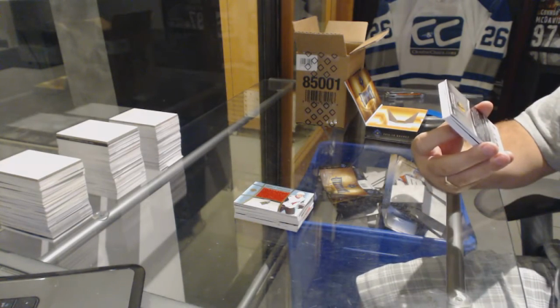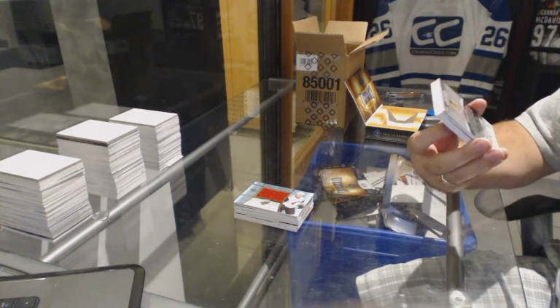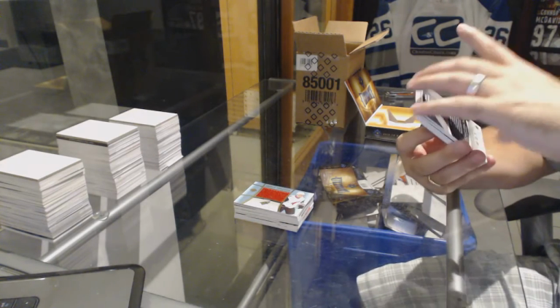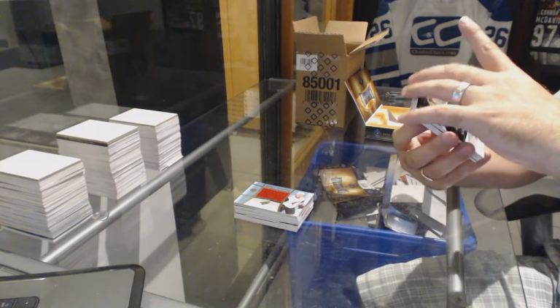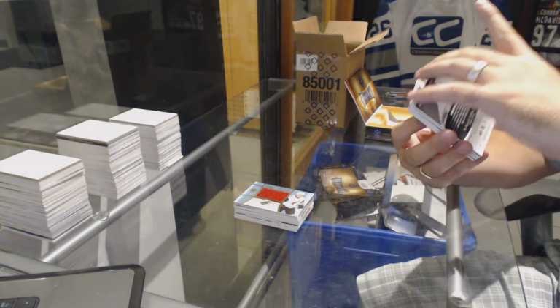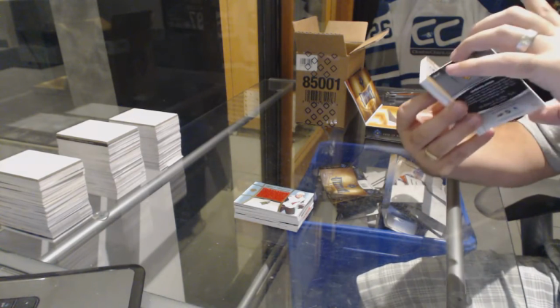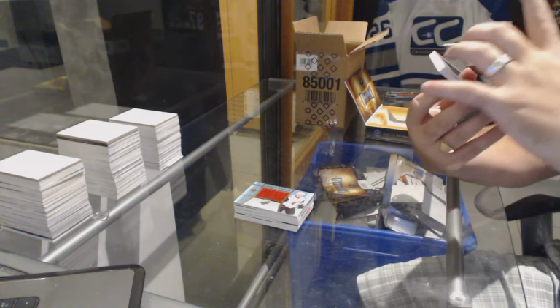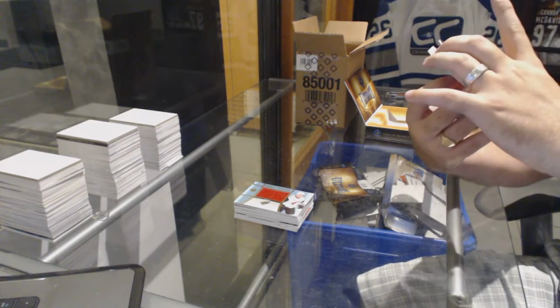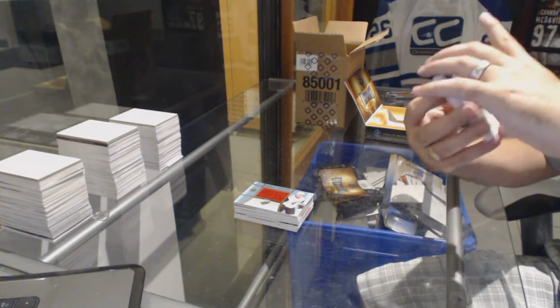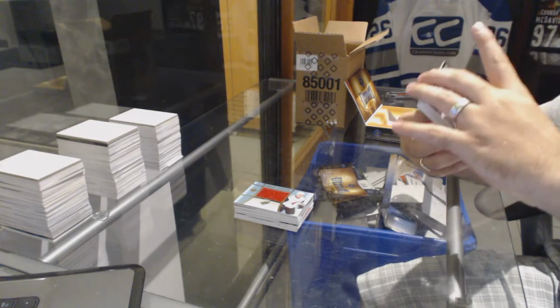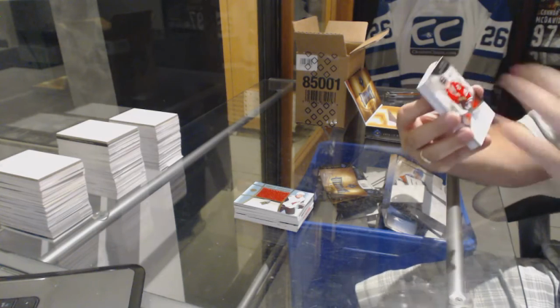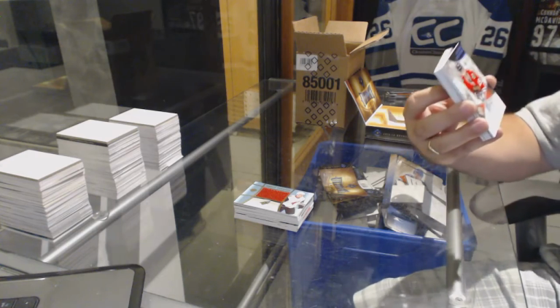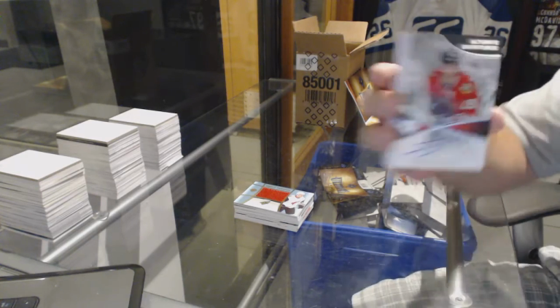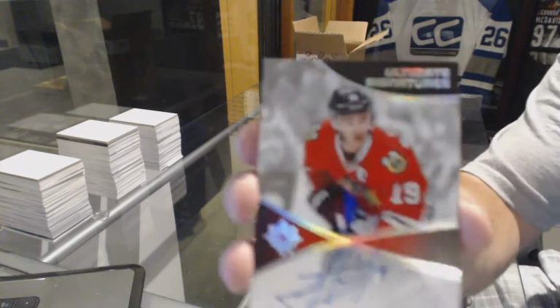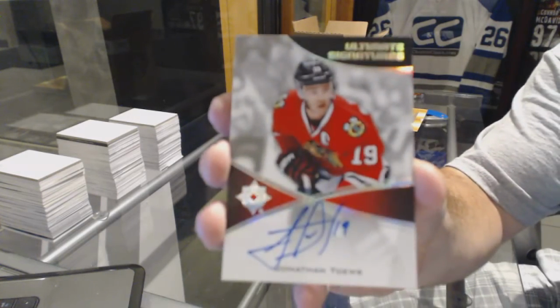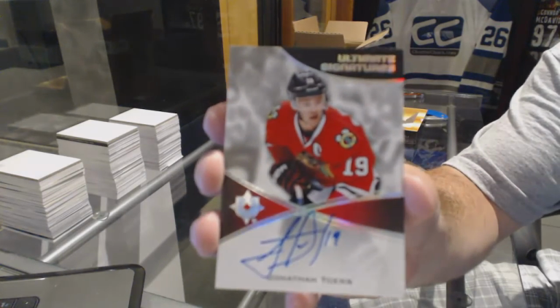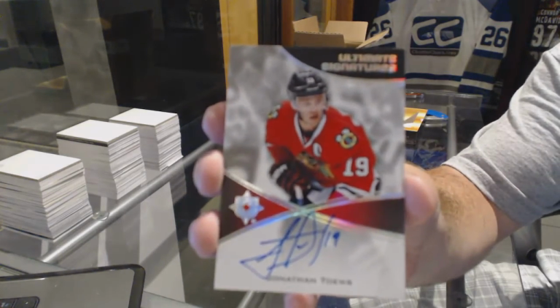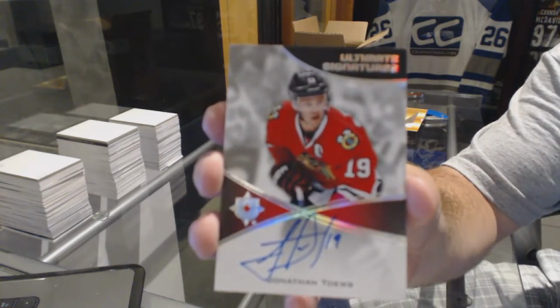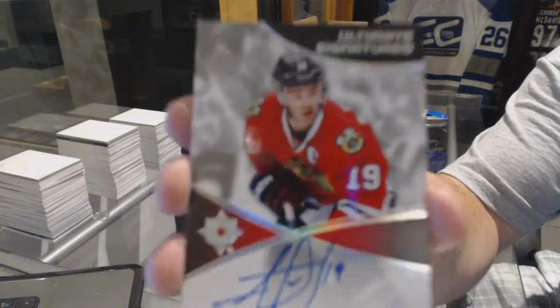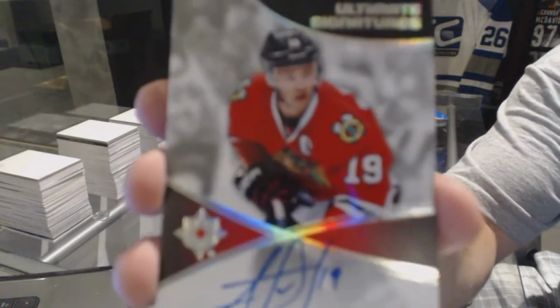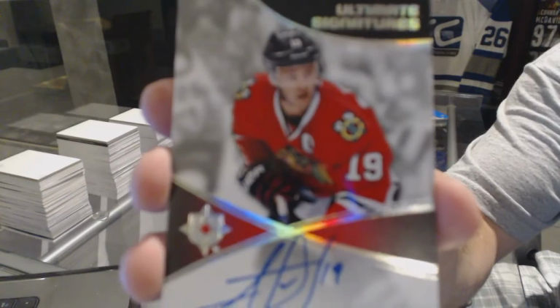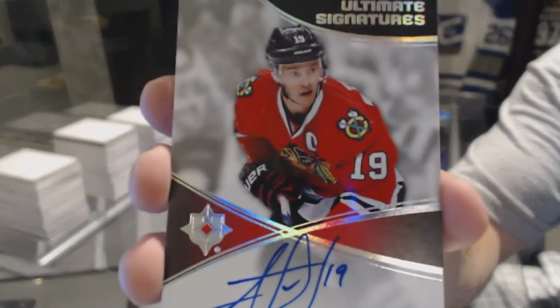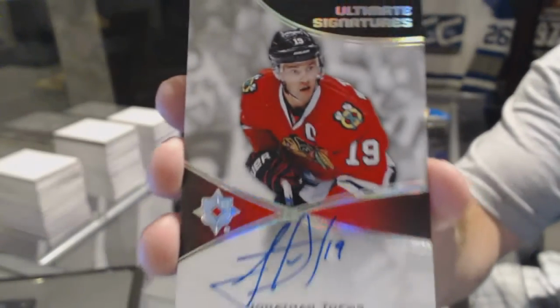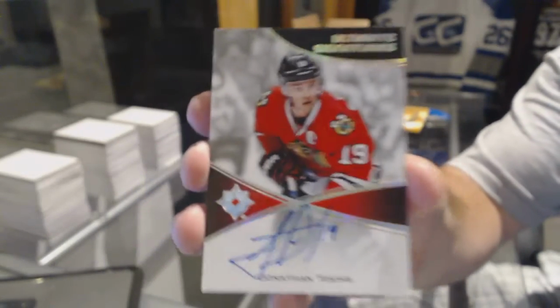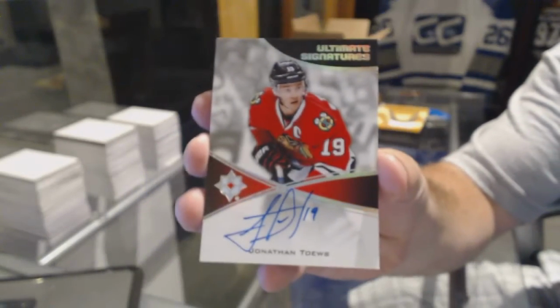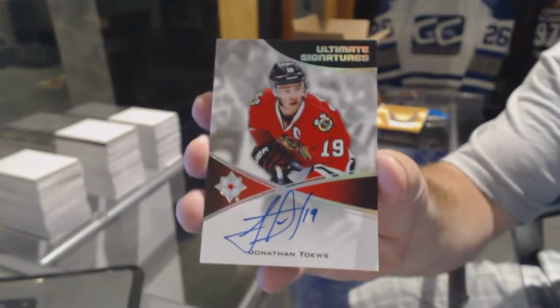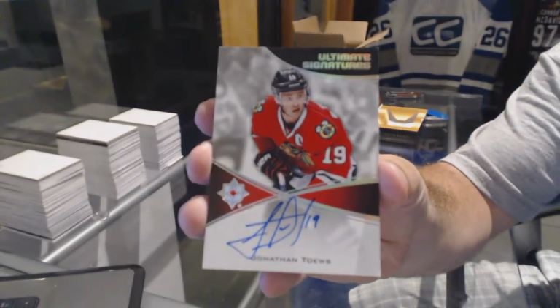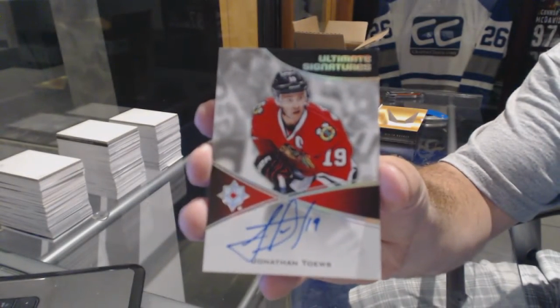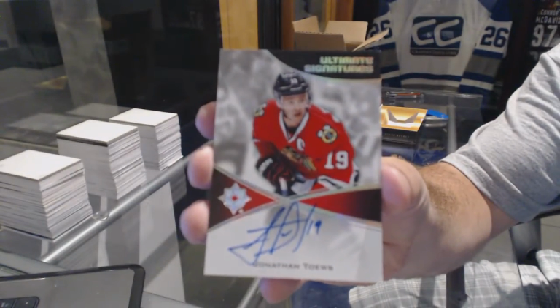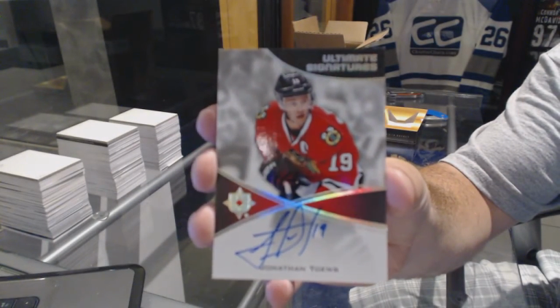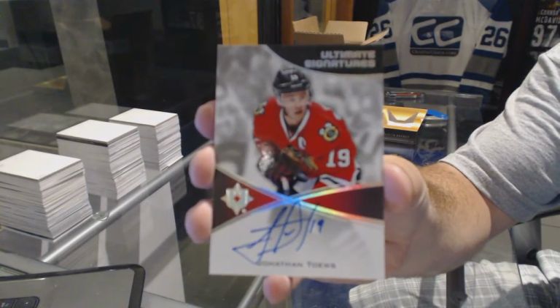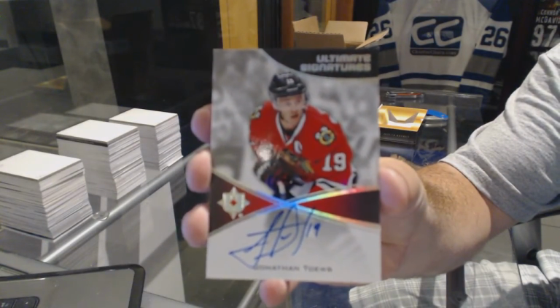We've got an ultimate signatures for the Chicago Blackhawks — Jonathan Hayes. I love those cards by the way, they are pretty, pretty, pretty.